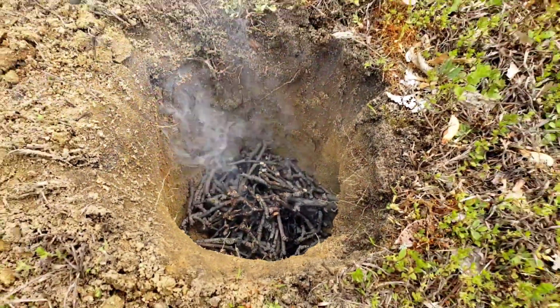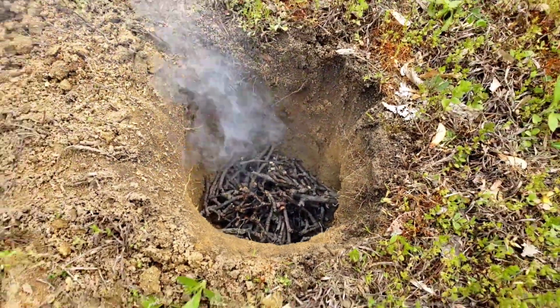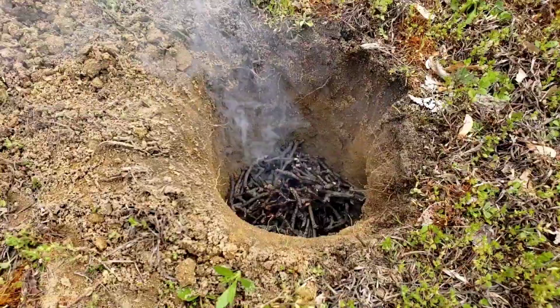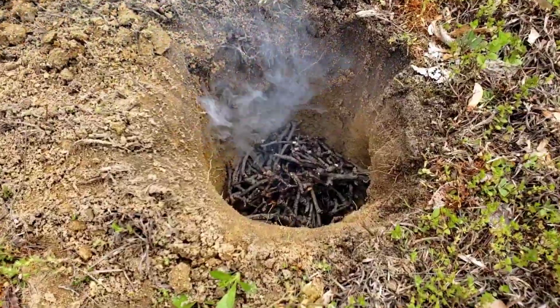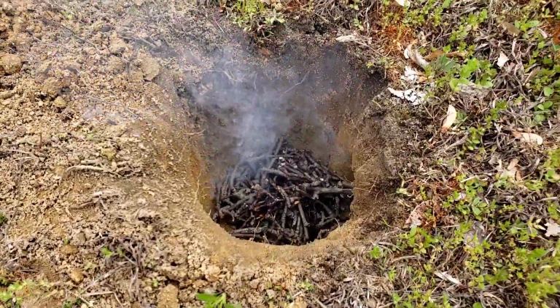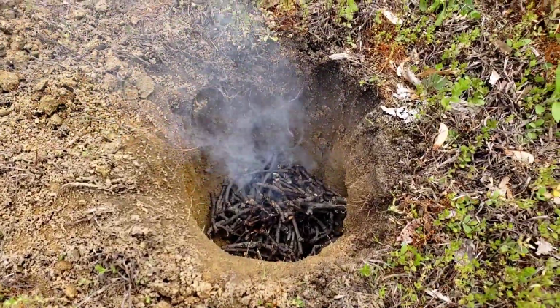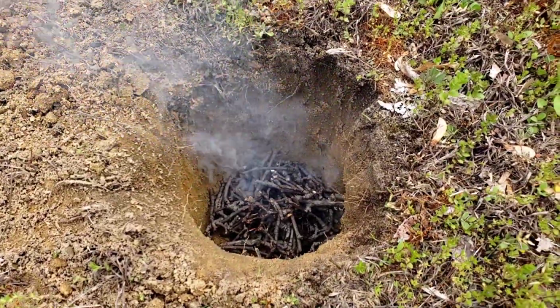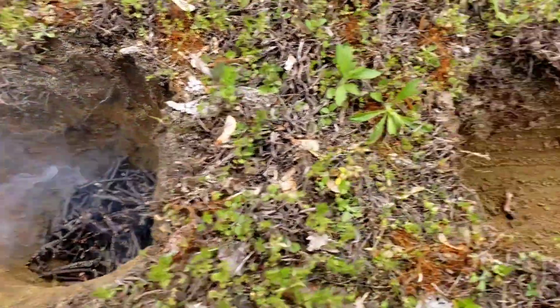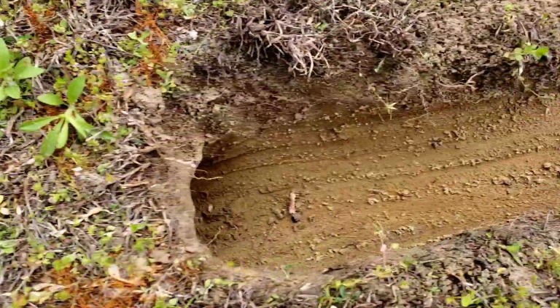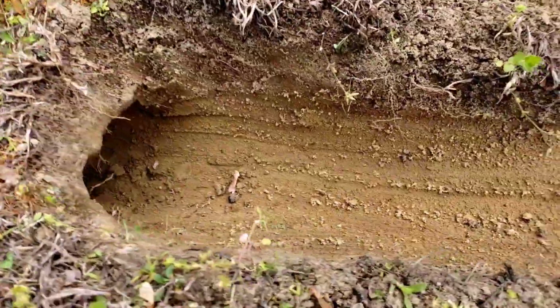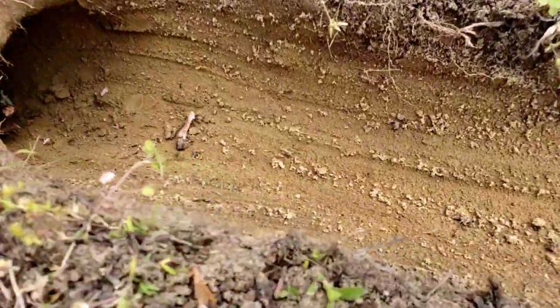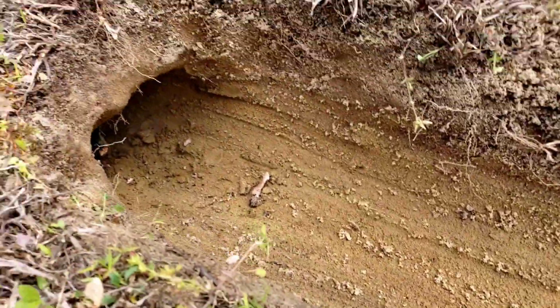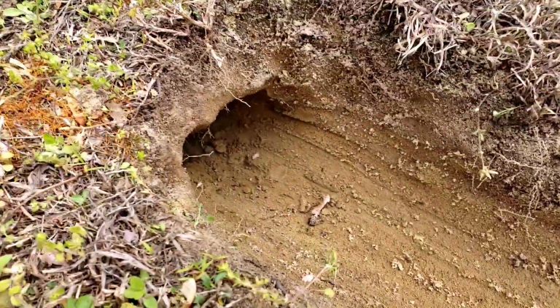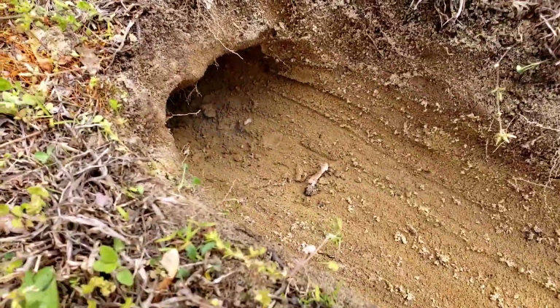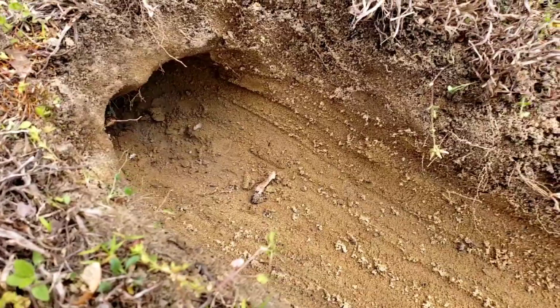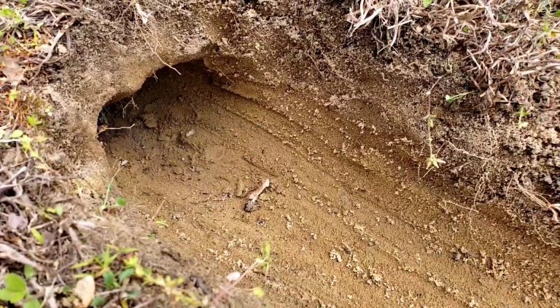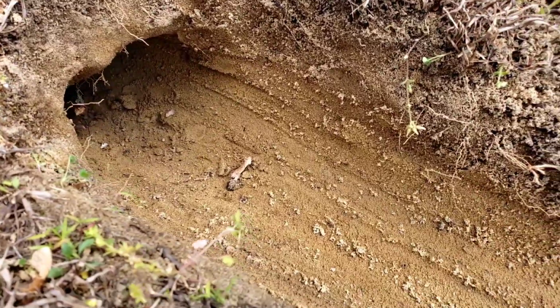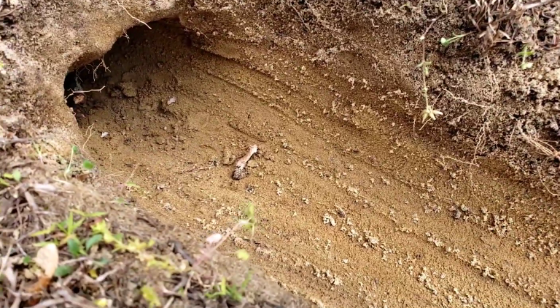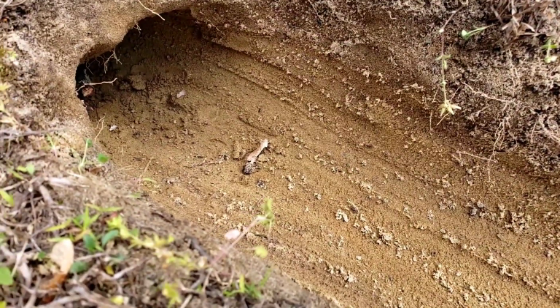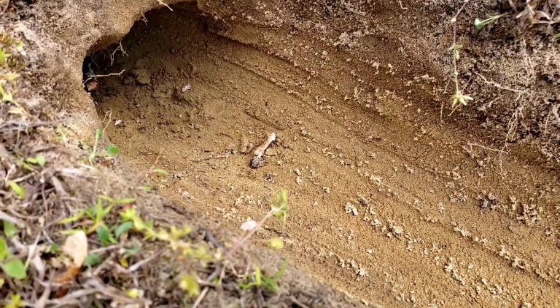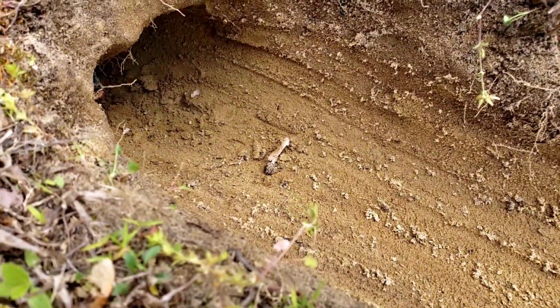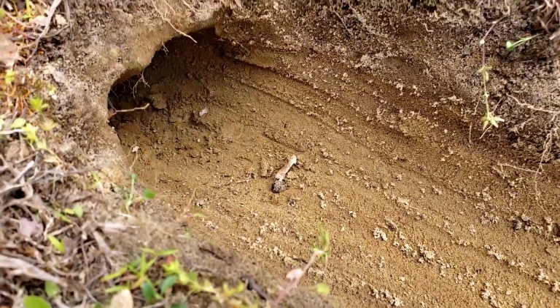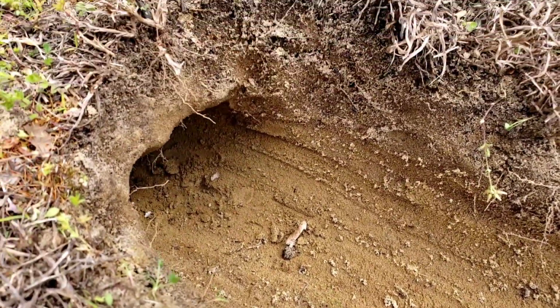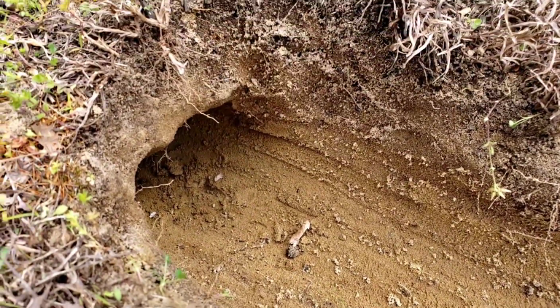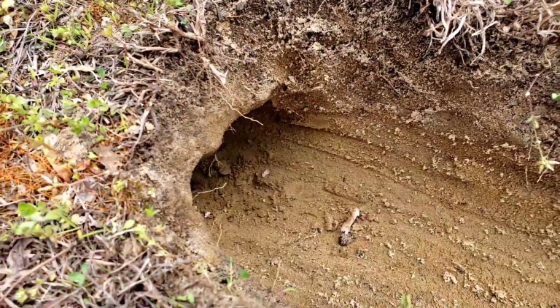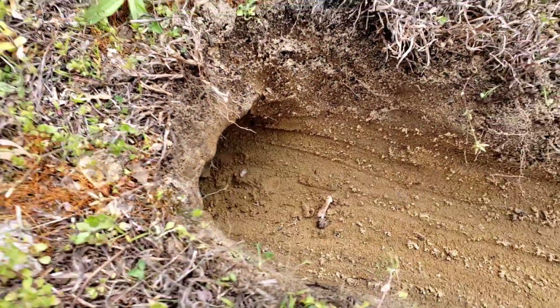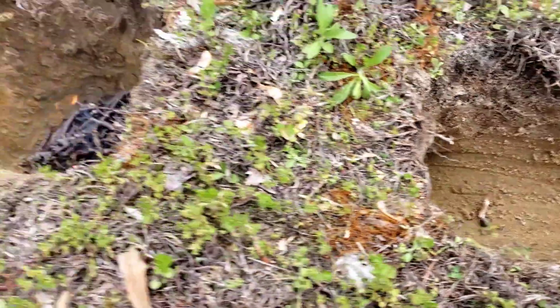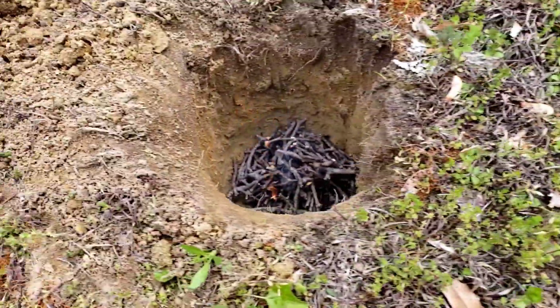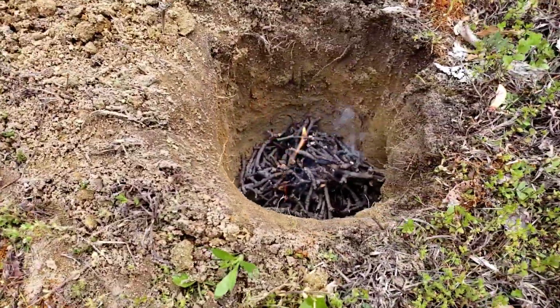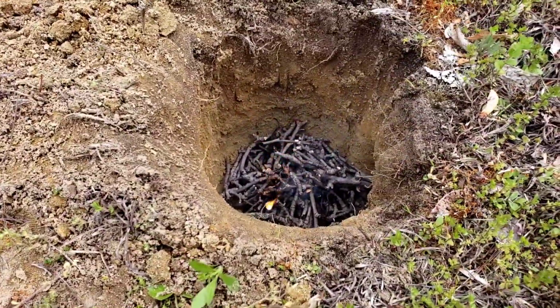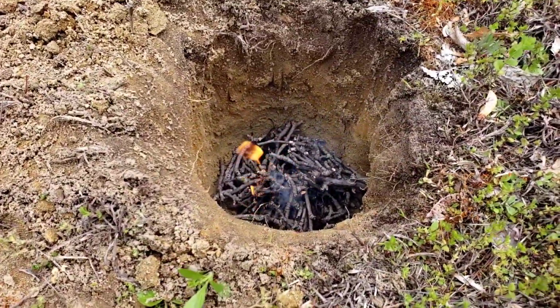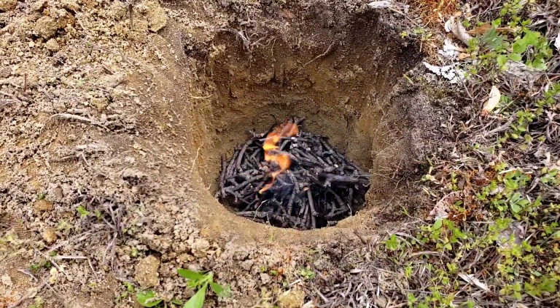I have no idea if I dug it deep enough — it's only about 12 inches deep. The hole here is probably less than that, but it does slant down towards the 12-inch deep part. It's starting to catch.